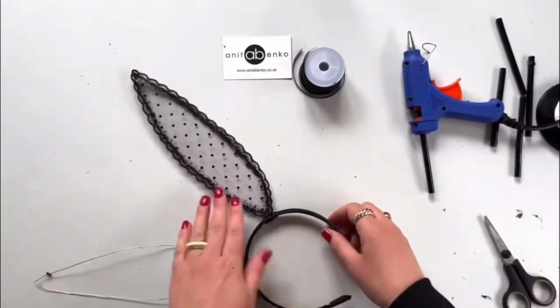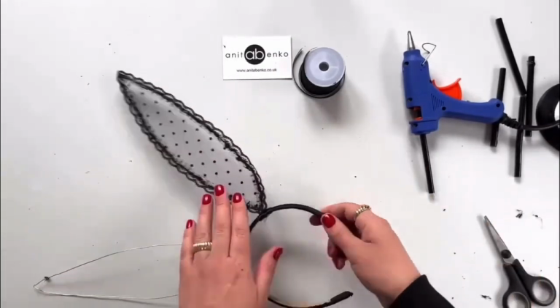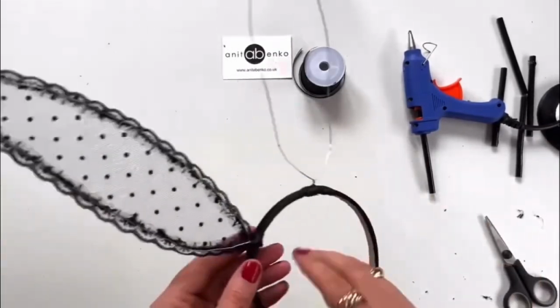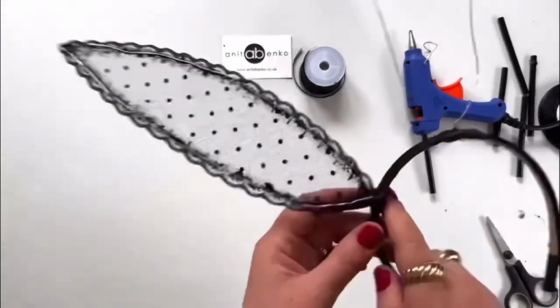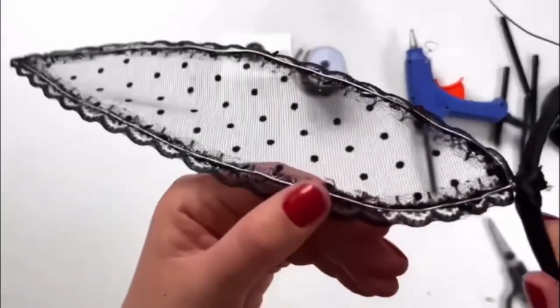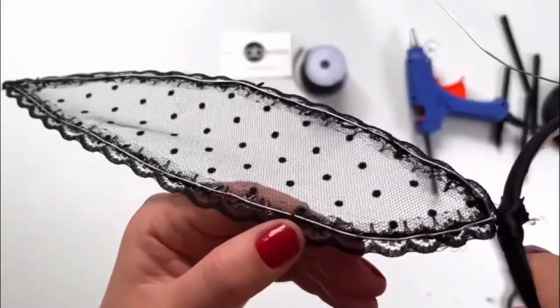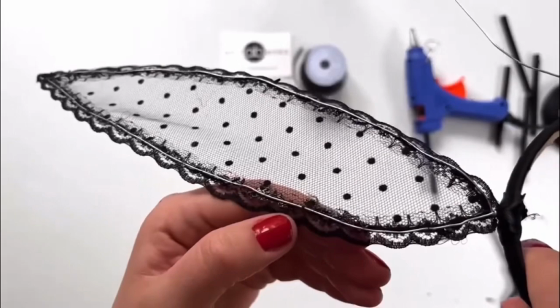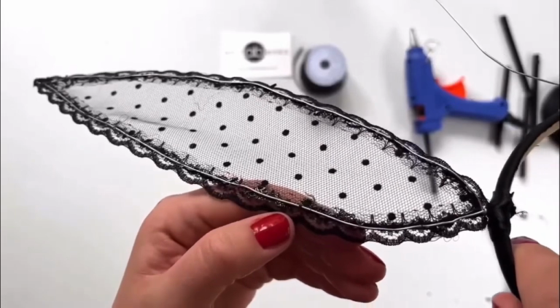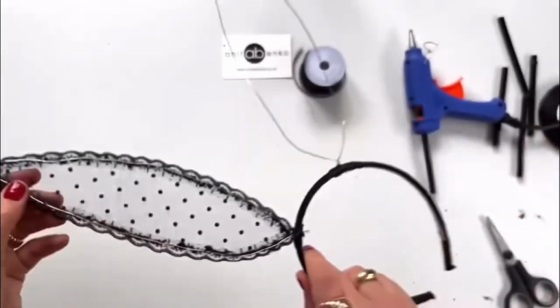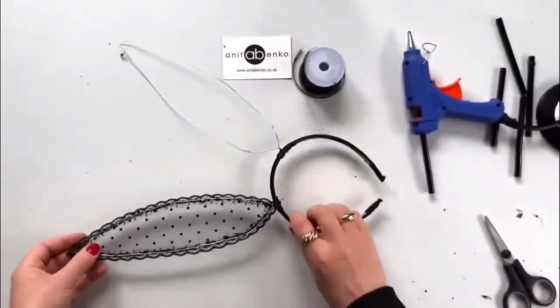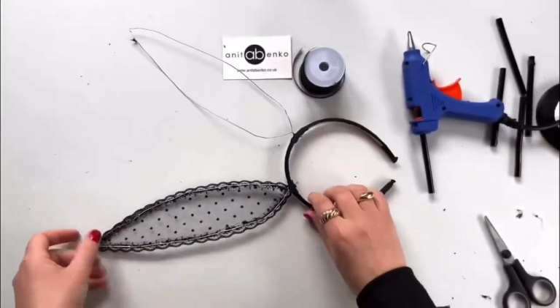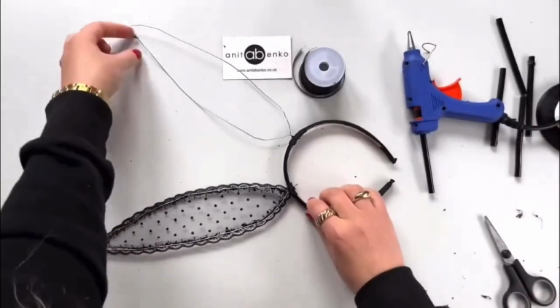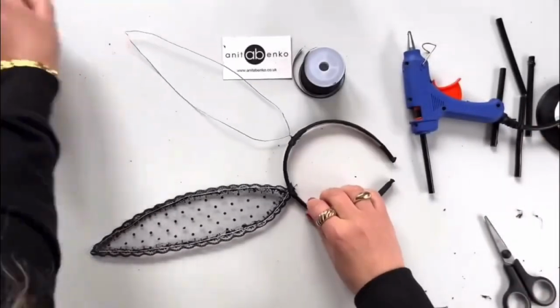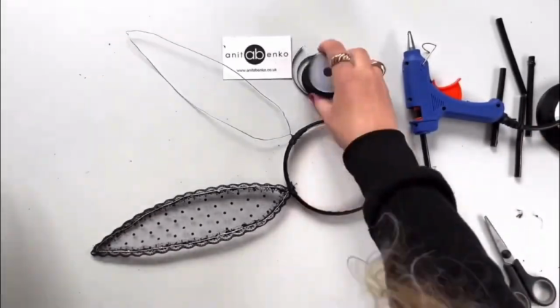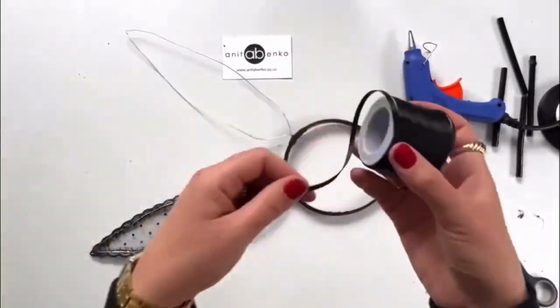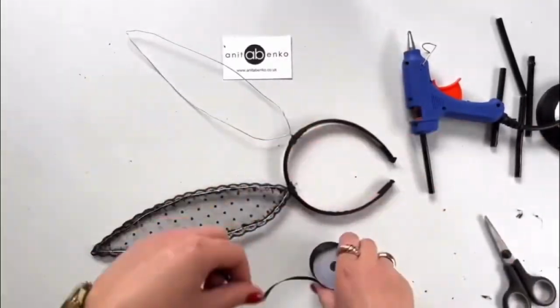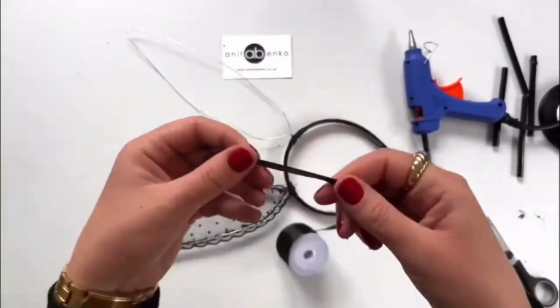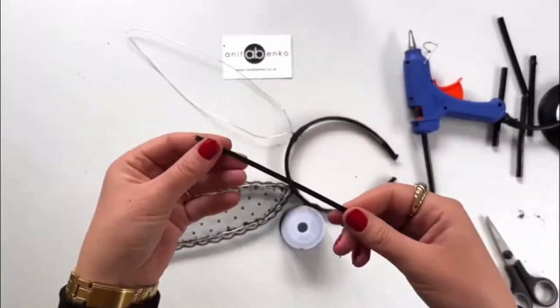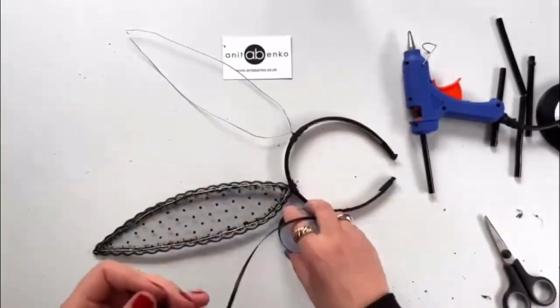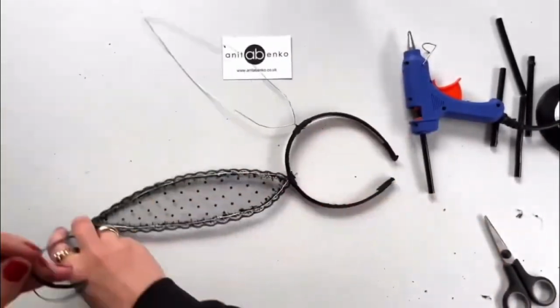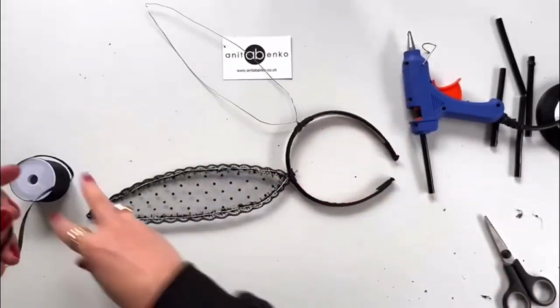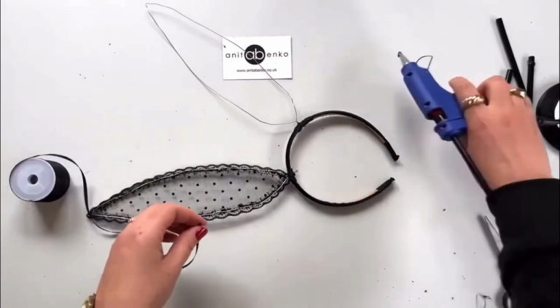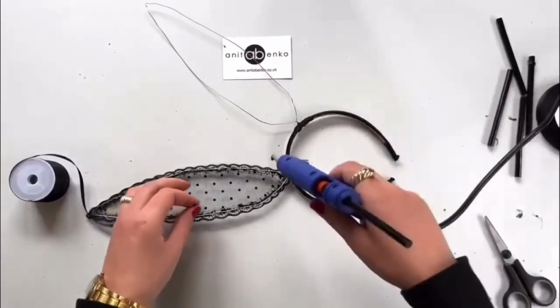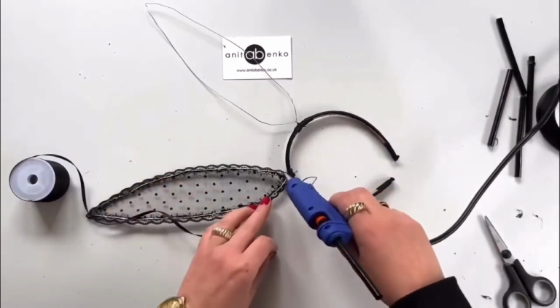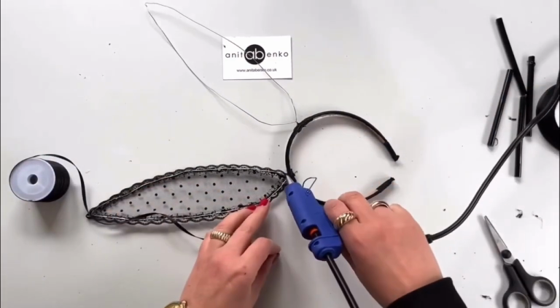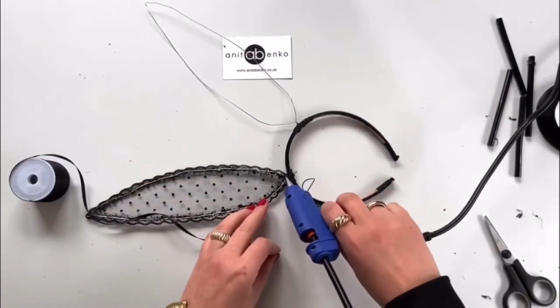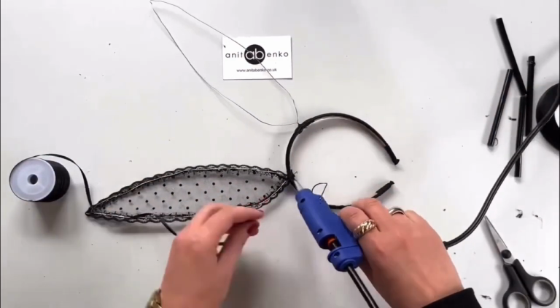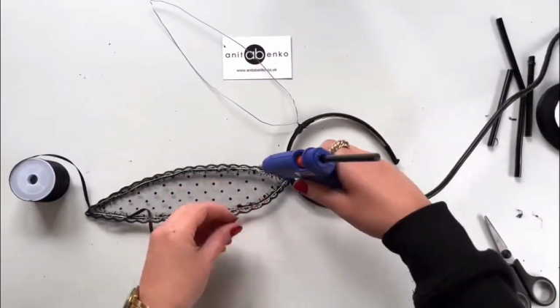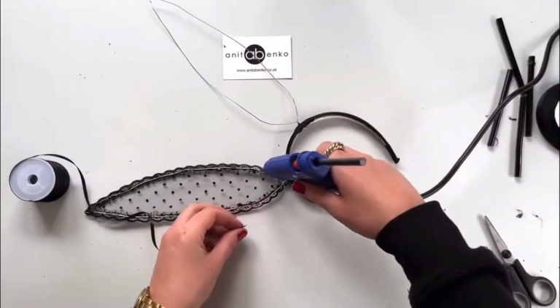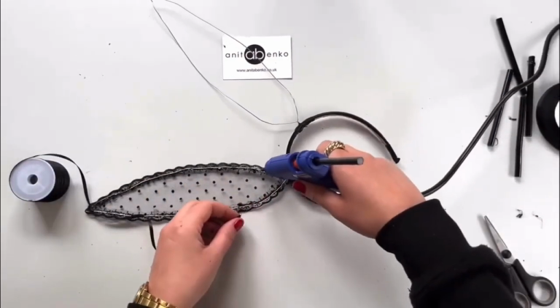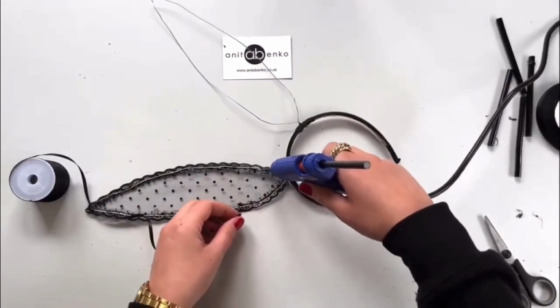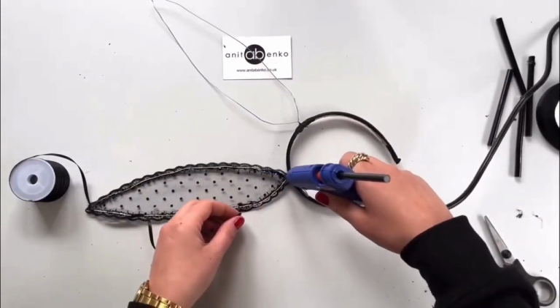Next I will hide this wire on the left side using three millimeter ribbon, and I will glue that ribbon on top of the wire on the left side.